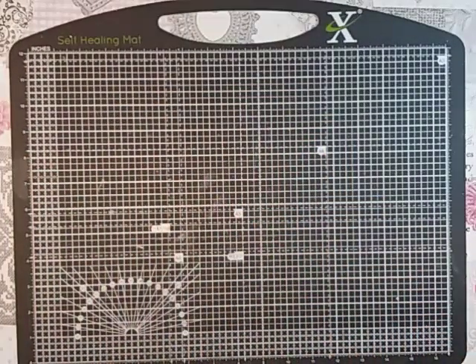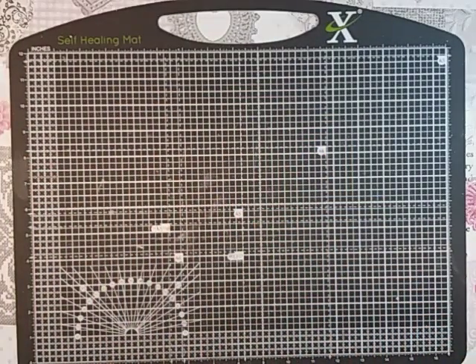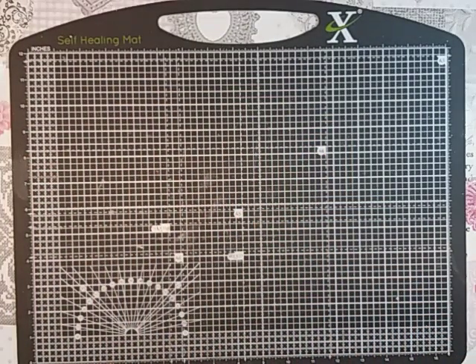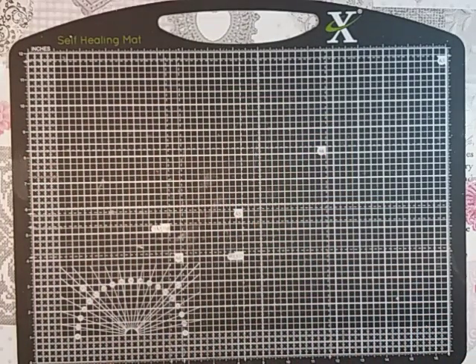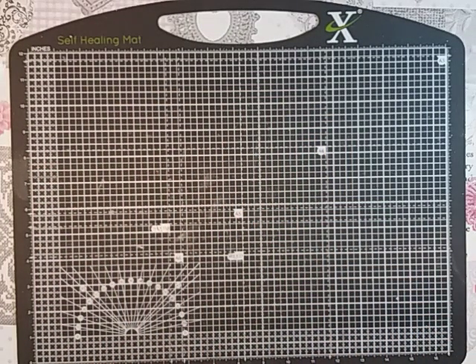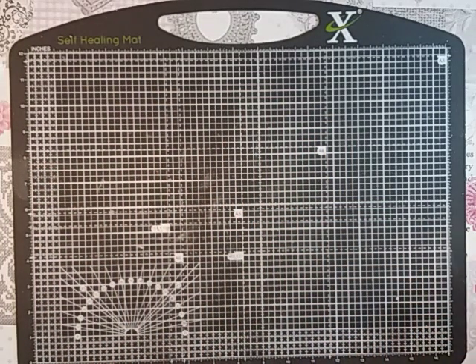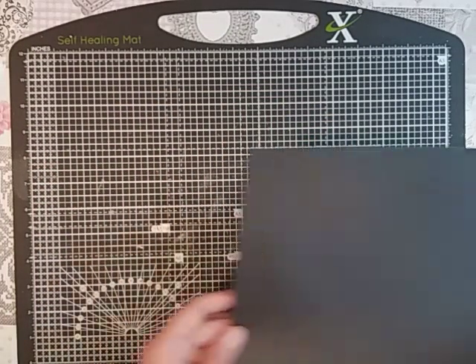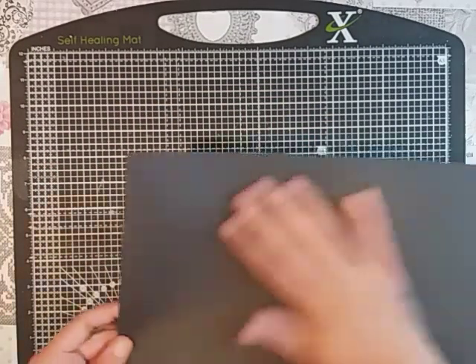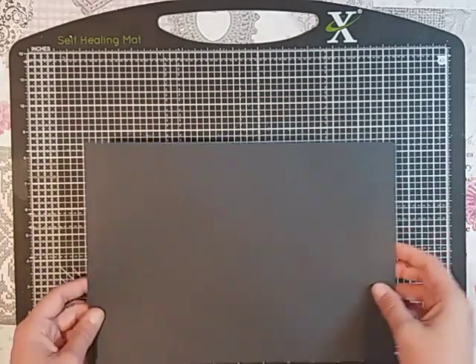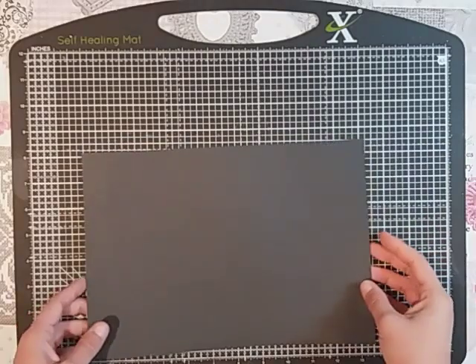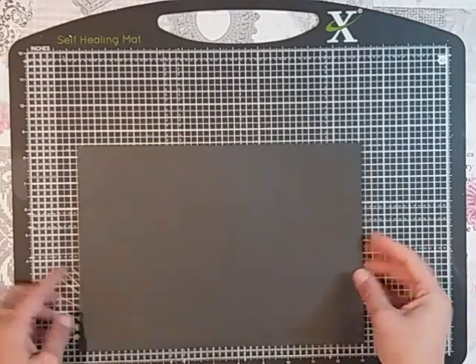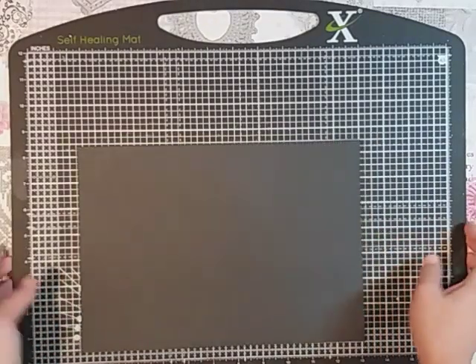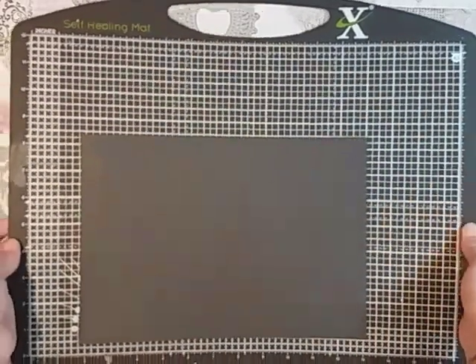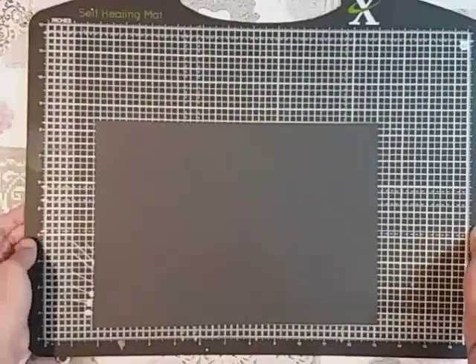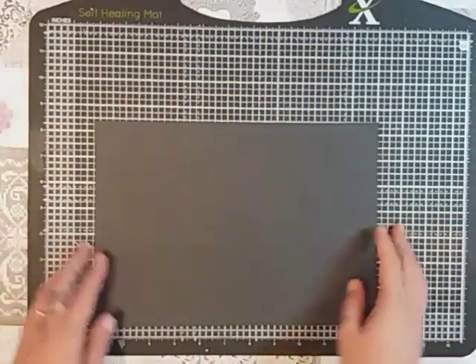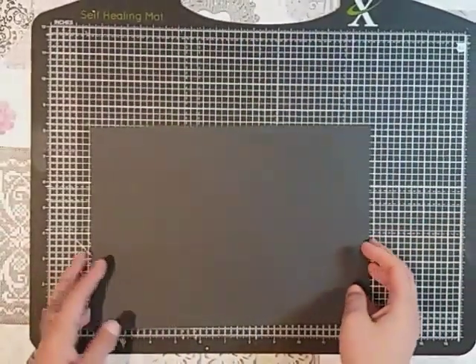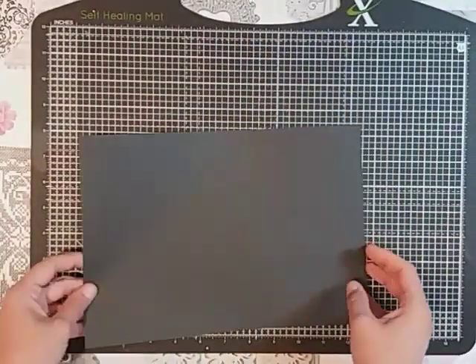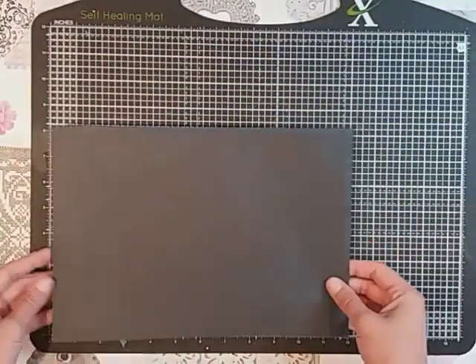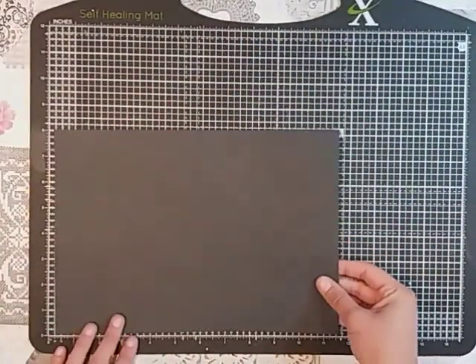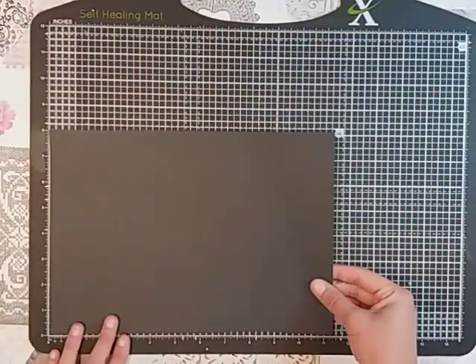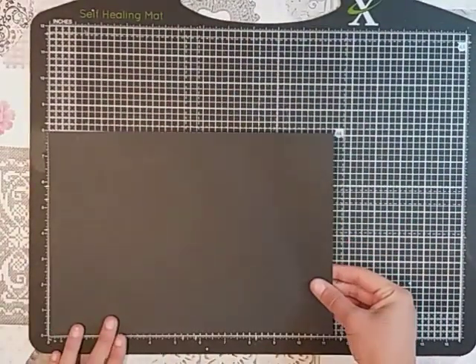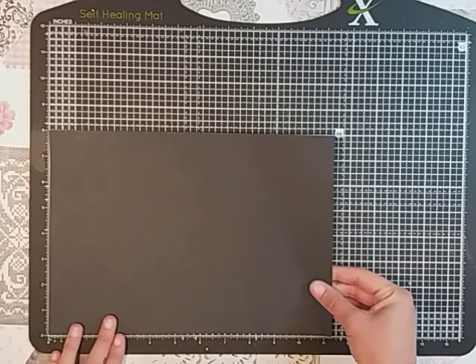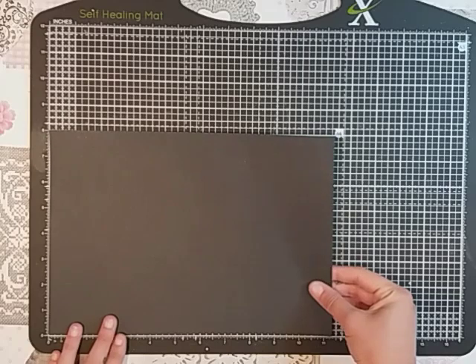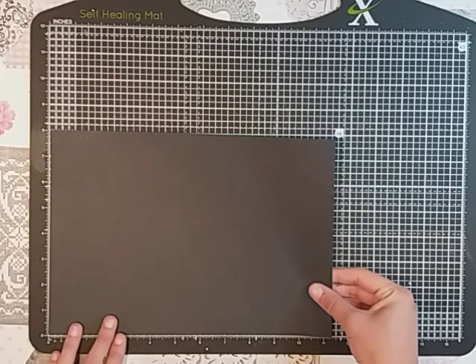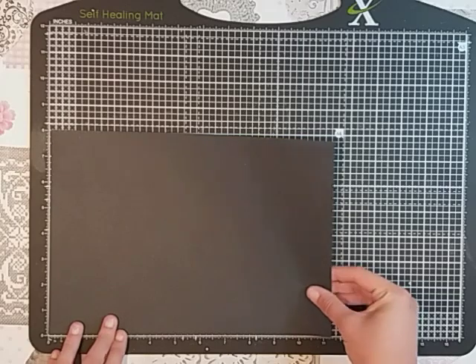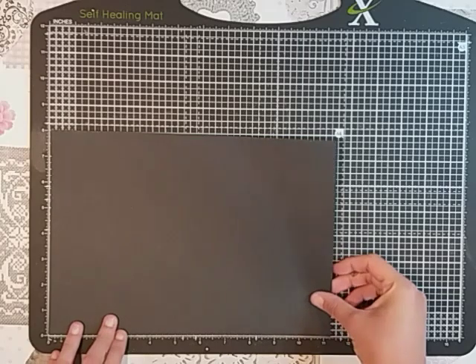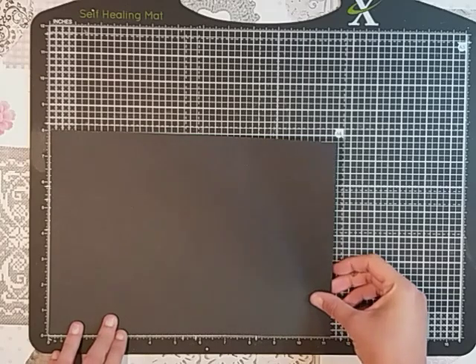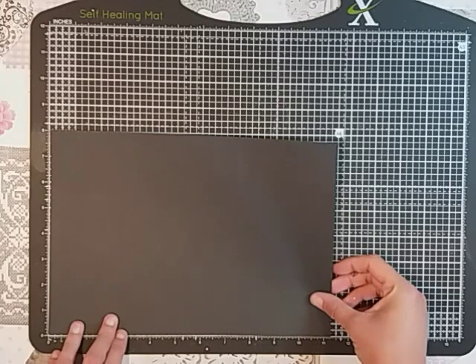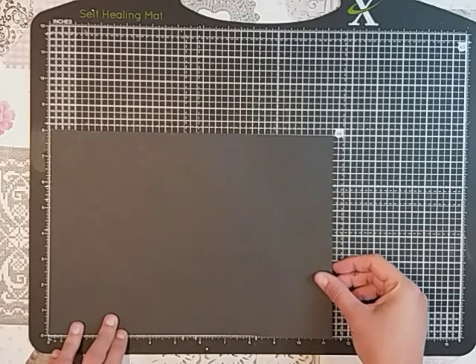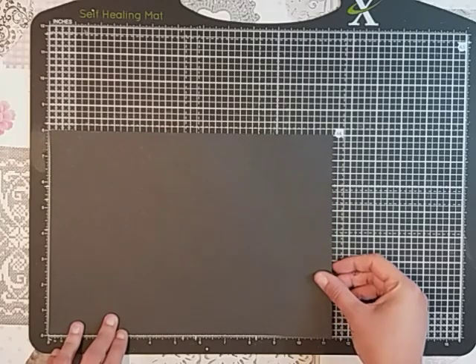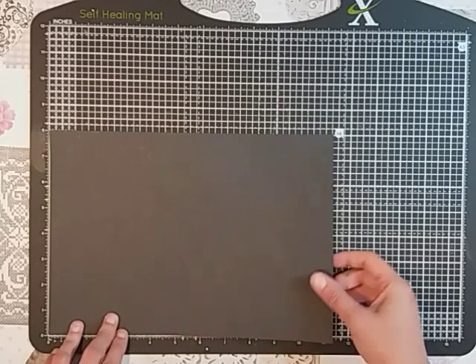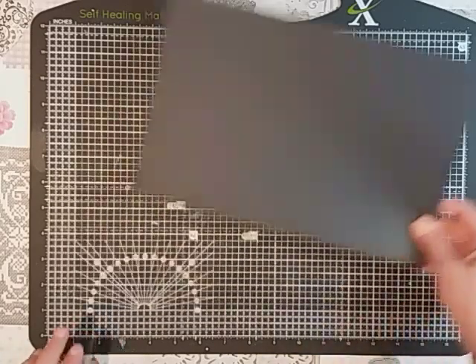There are a lot of pieces to this so if you just want to take a quick minute to write everything down. For your base you're going to need a piece of cardstock that measures 11 and a quarter inches by 8.